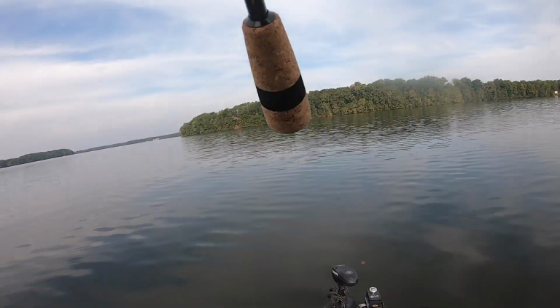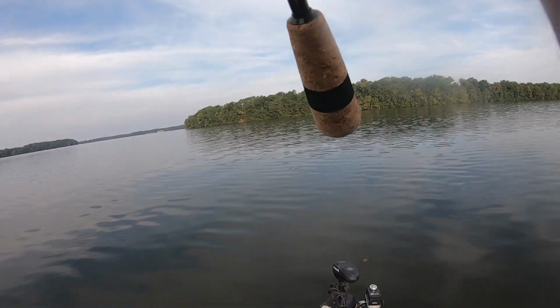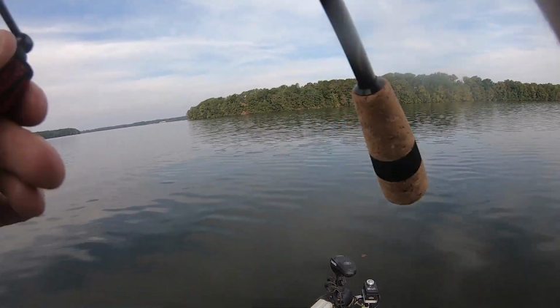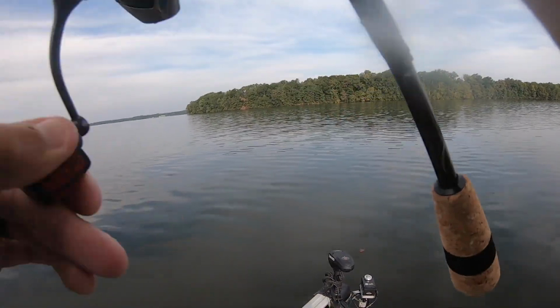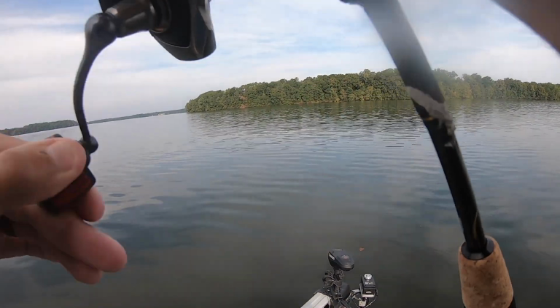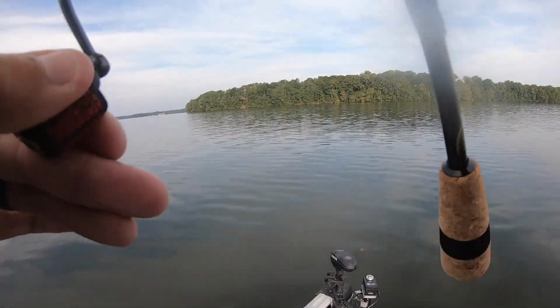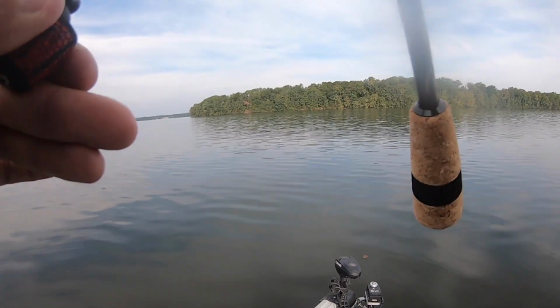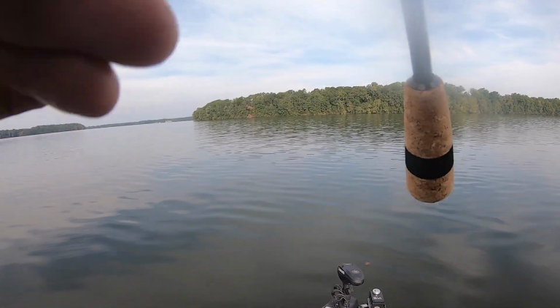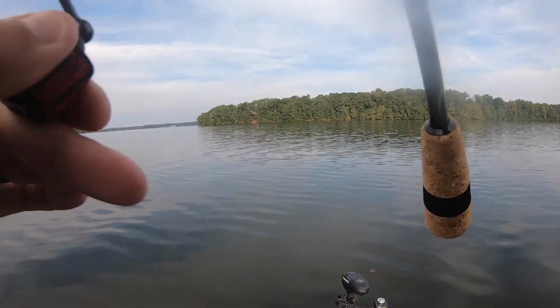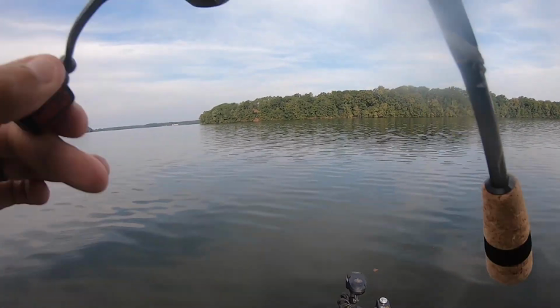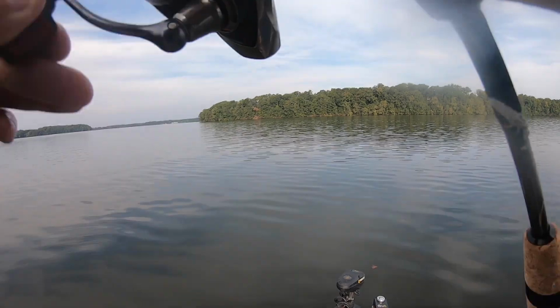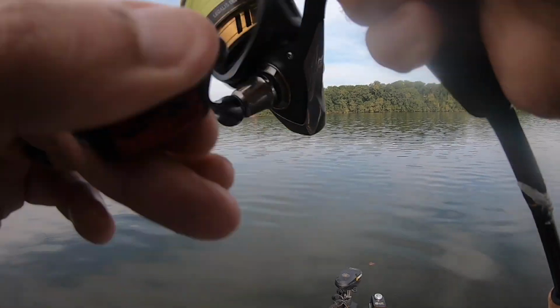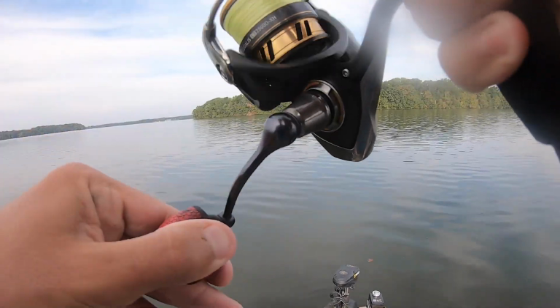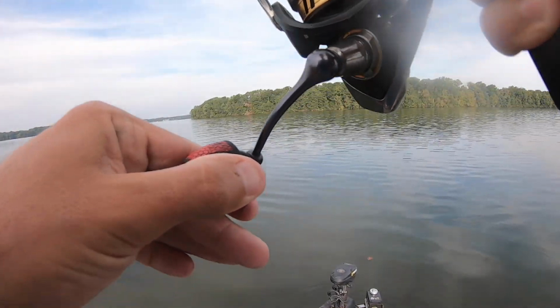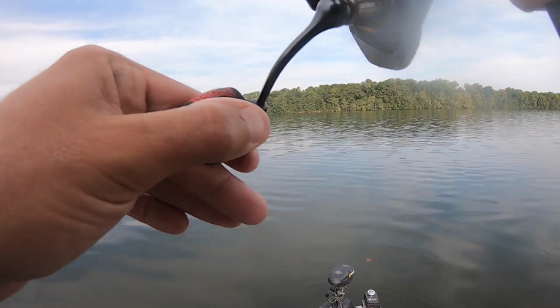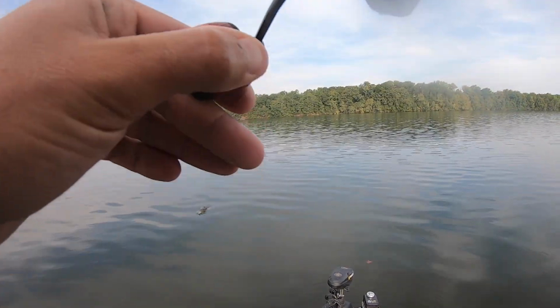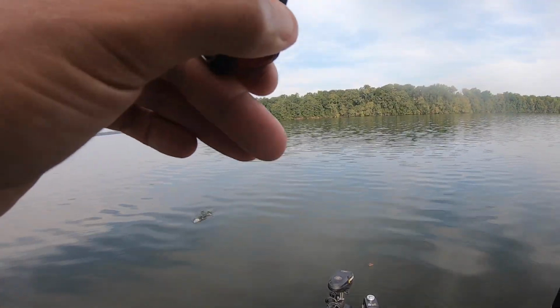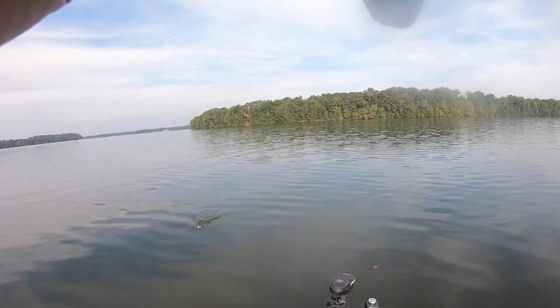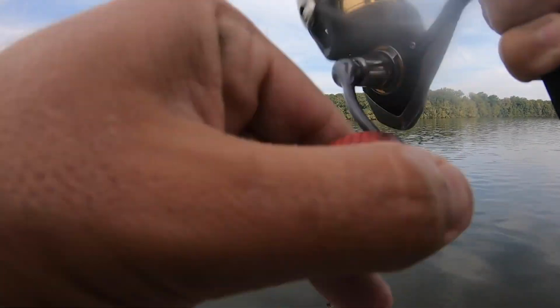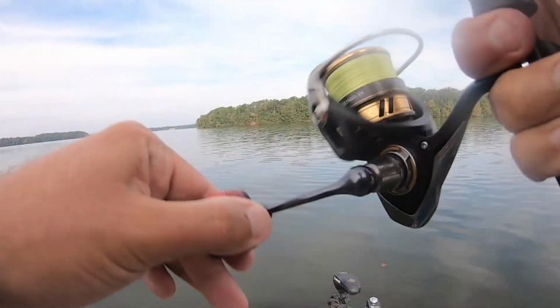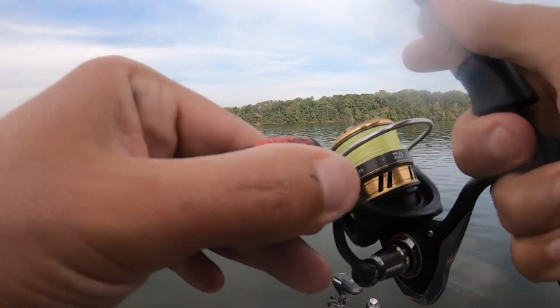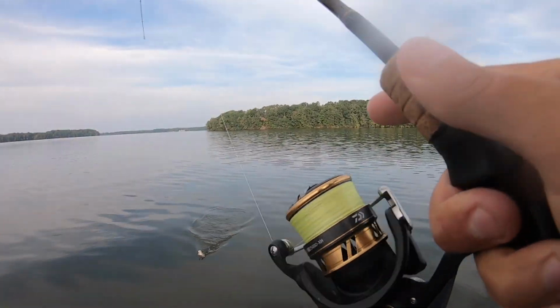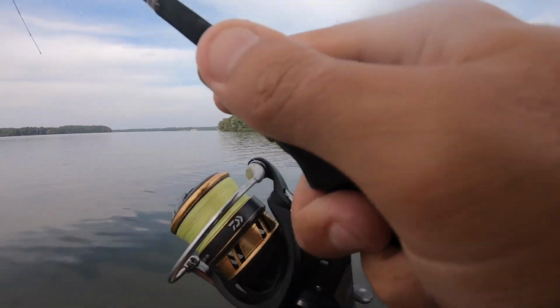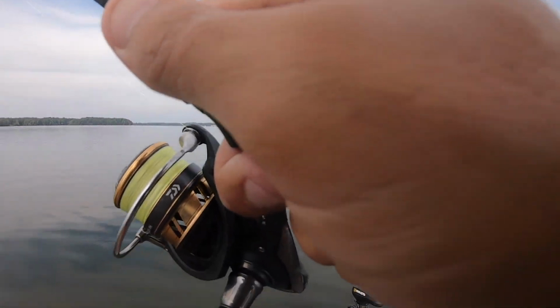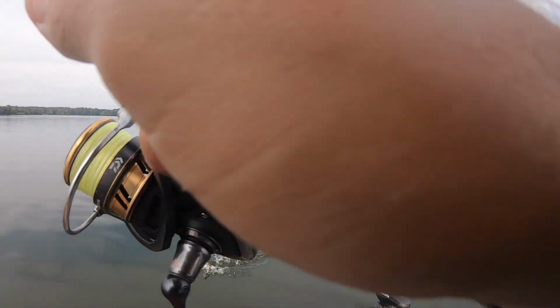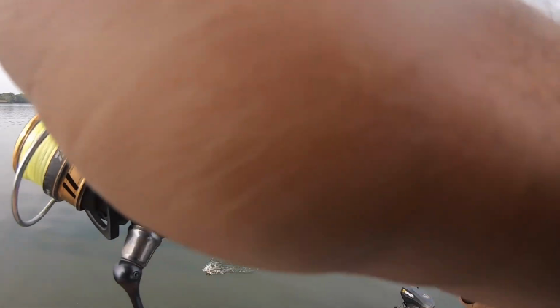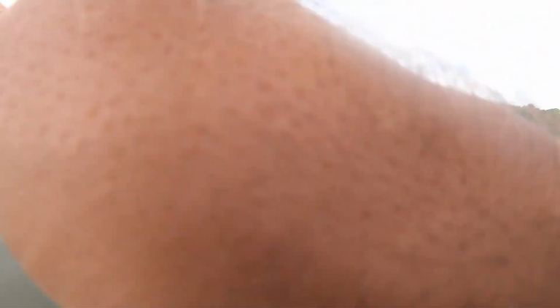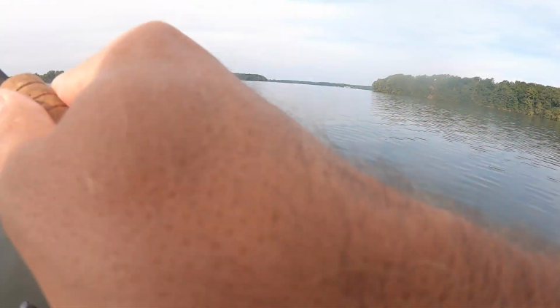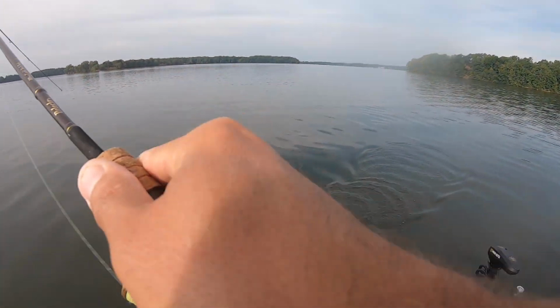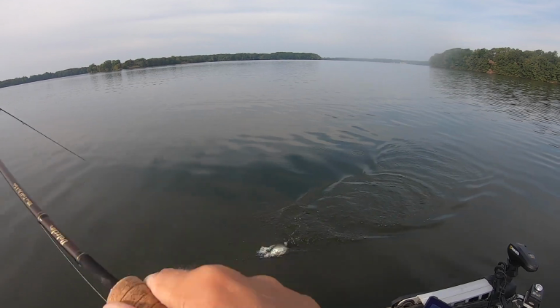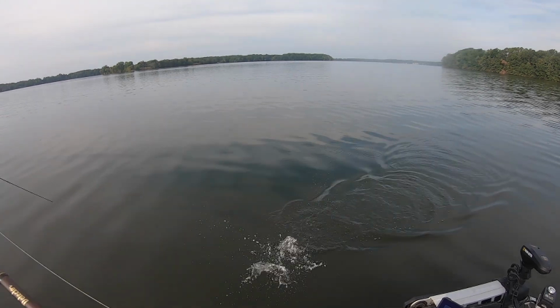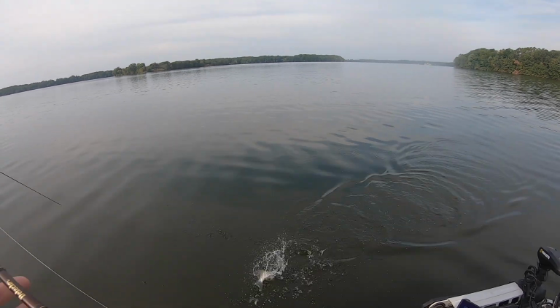There he is — well, I mean, you talk about a light bite, that was a light bite right there. Nice crappie though.